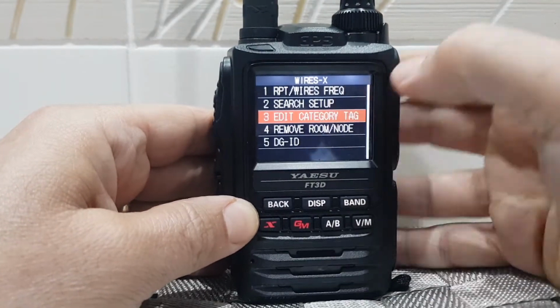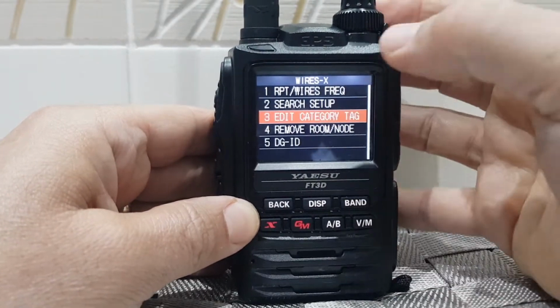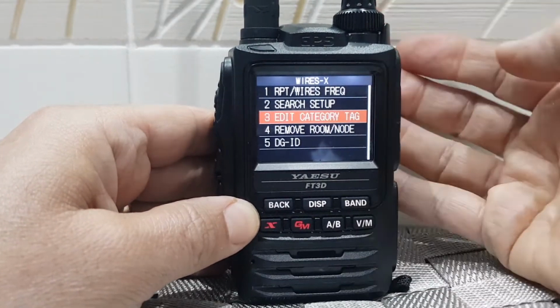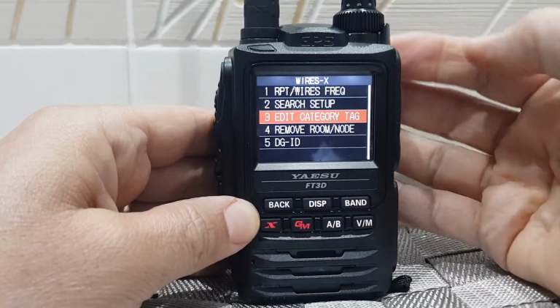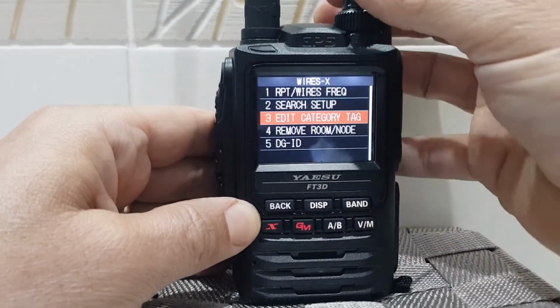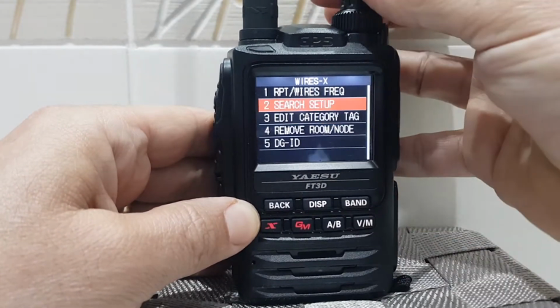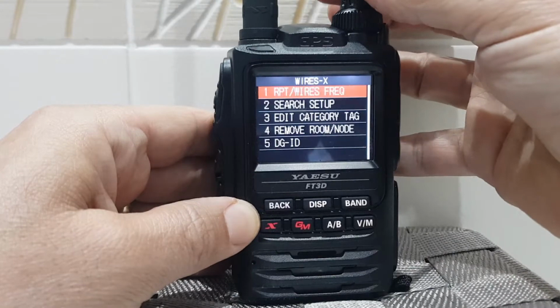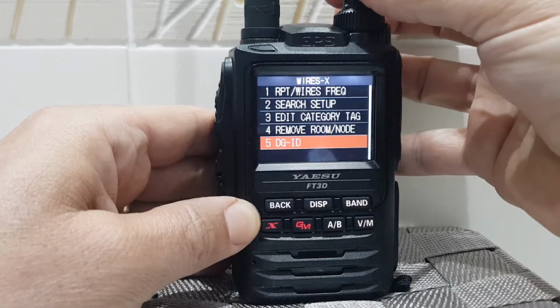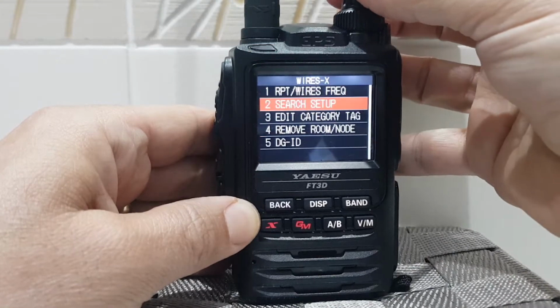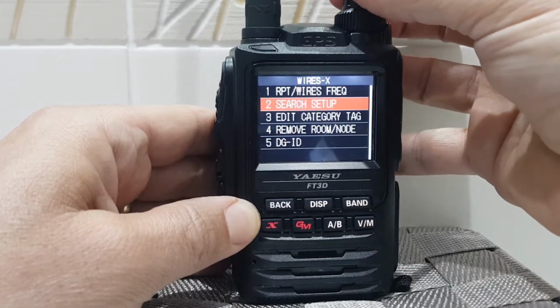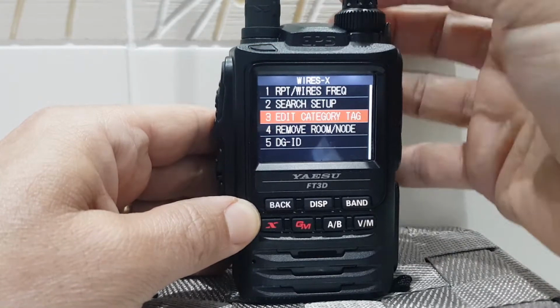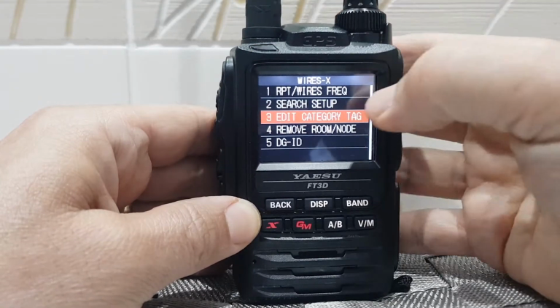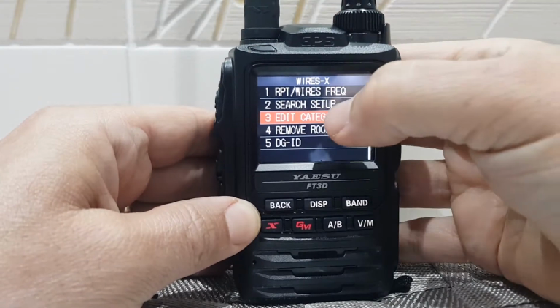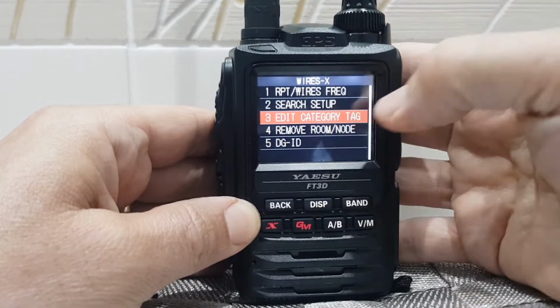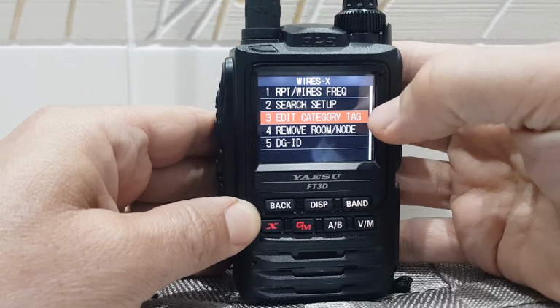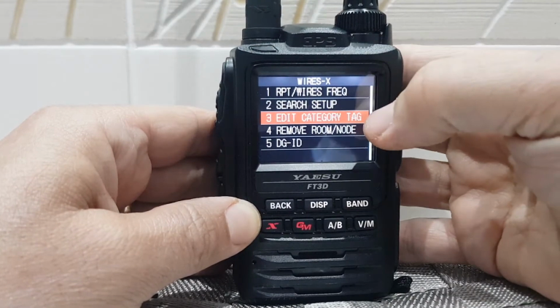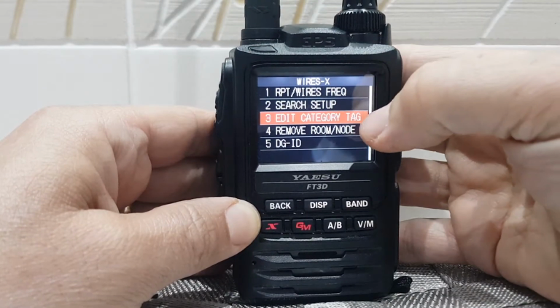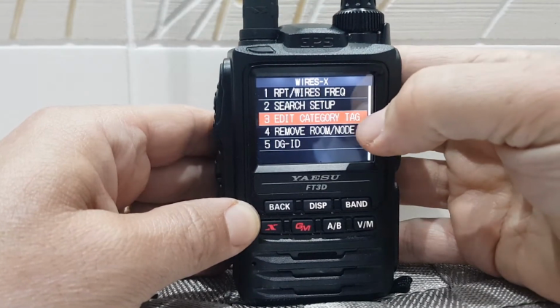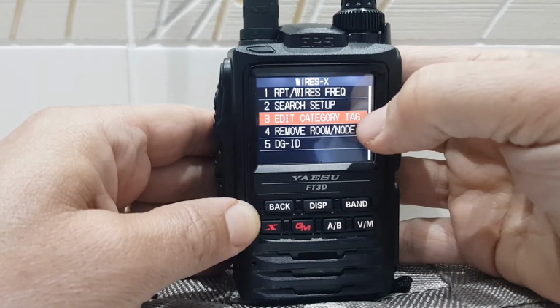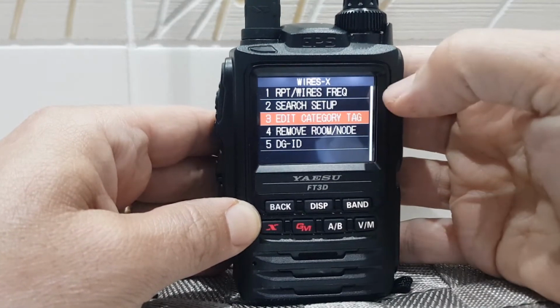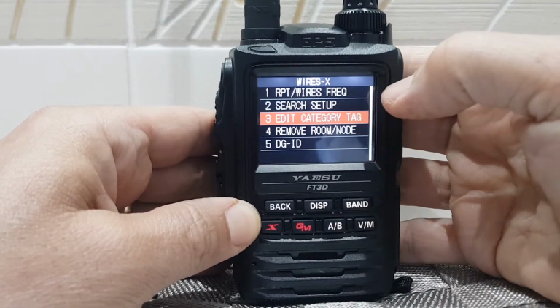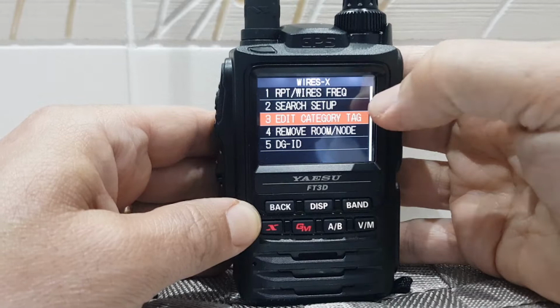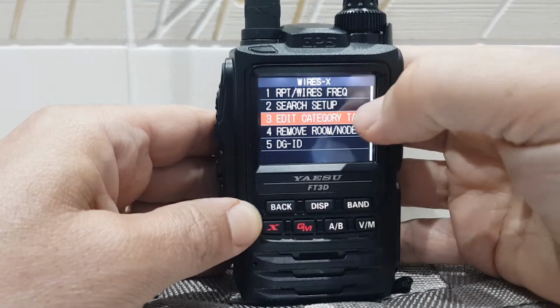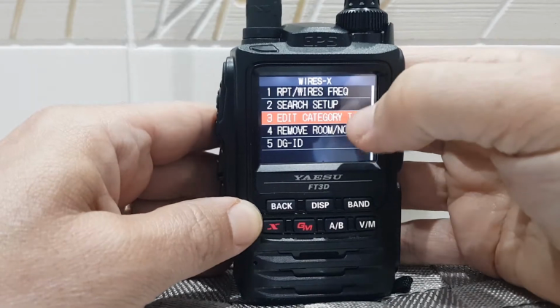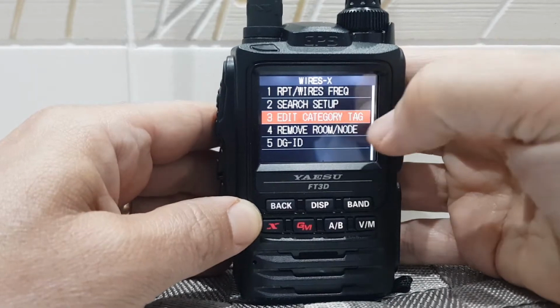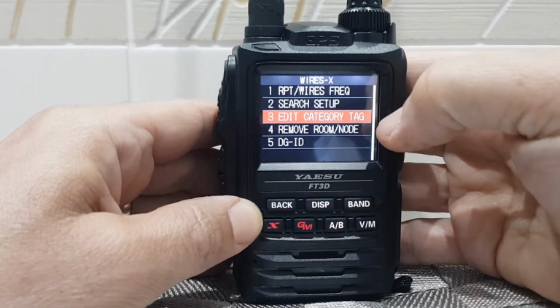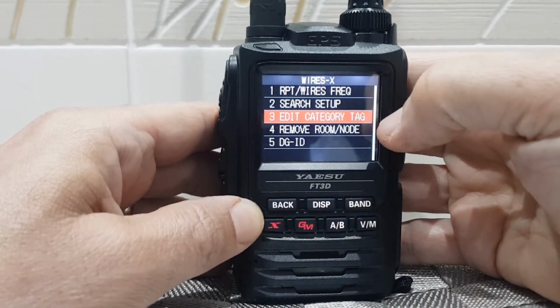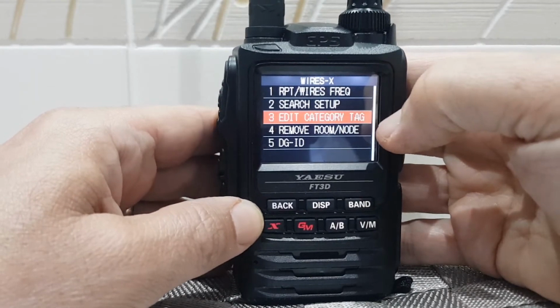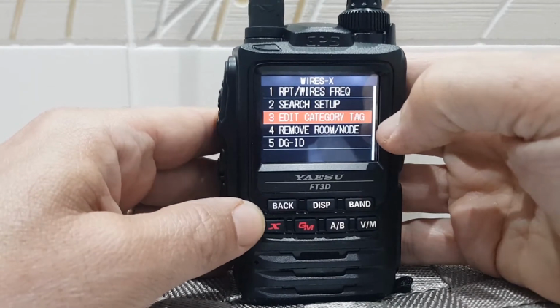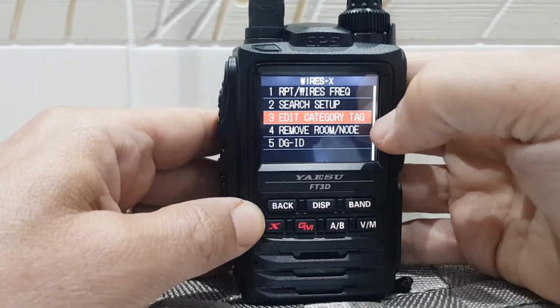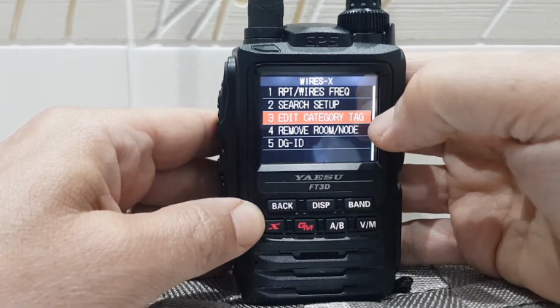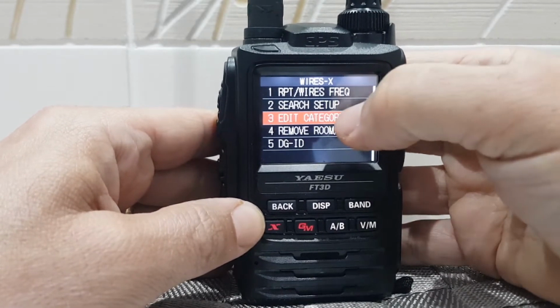Number three option — you can go up and down with the knob — number three is edit categories. This is almost like naming a group. It's not naming a room, it's naming a group.